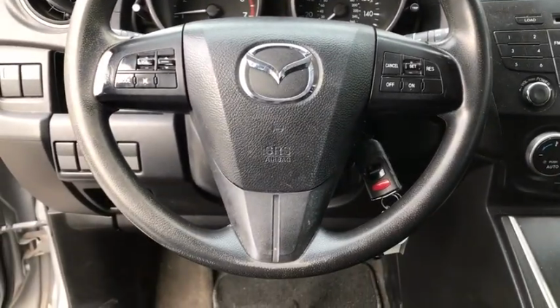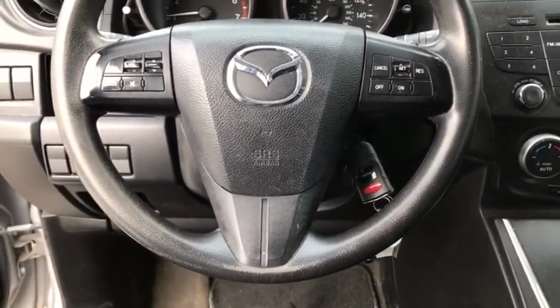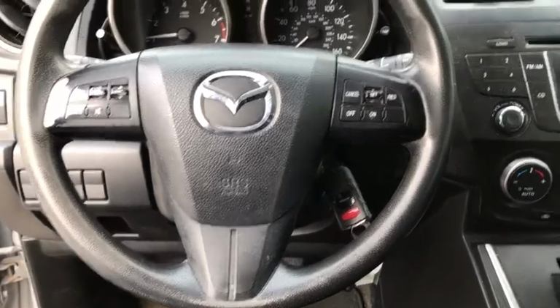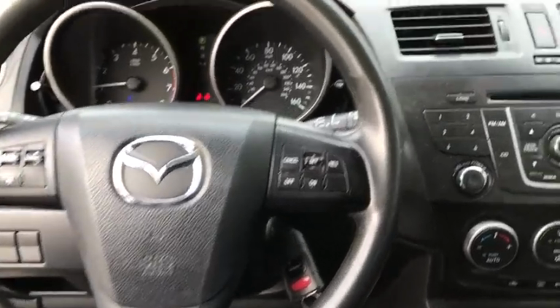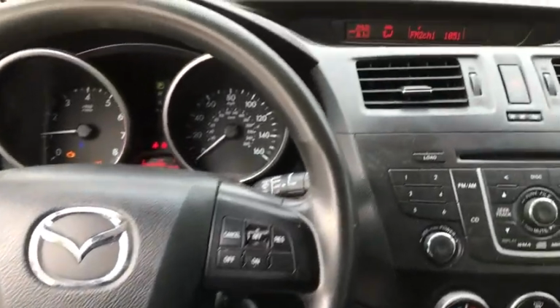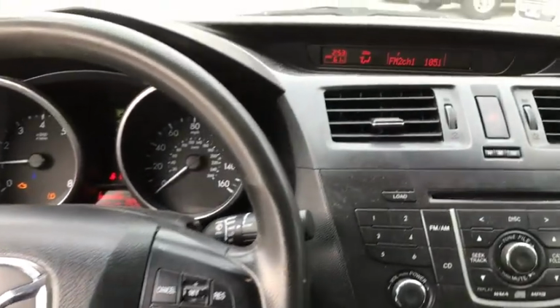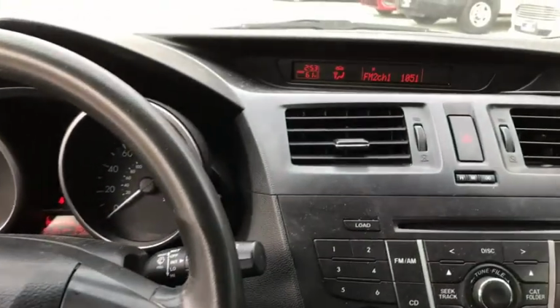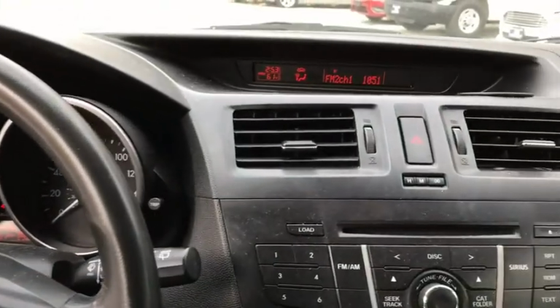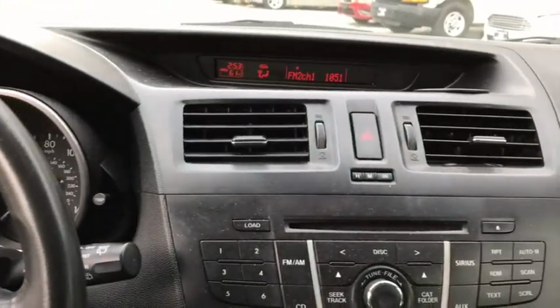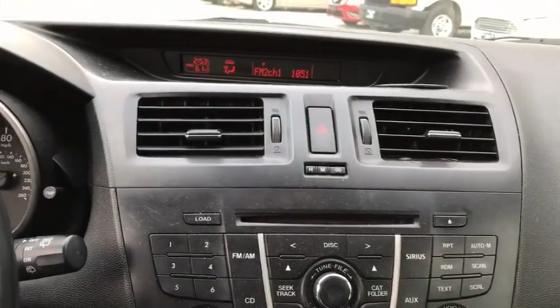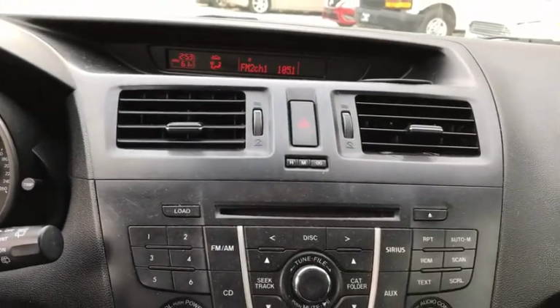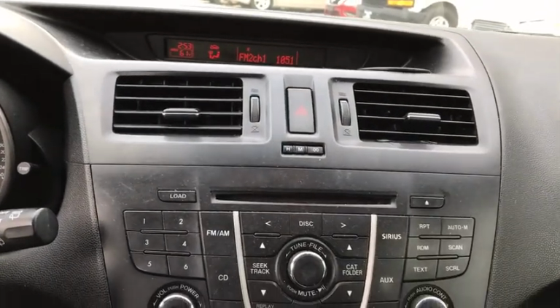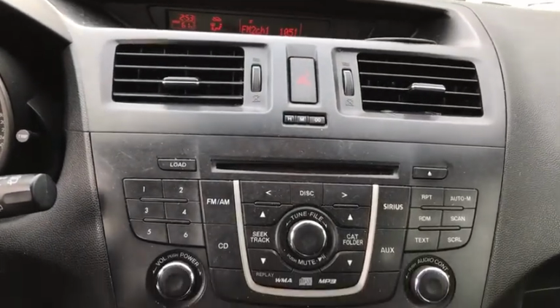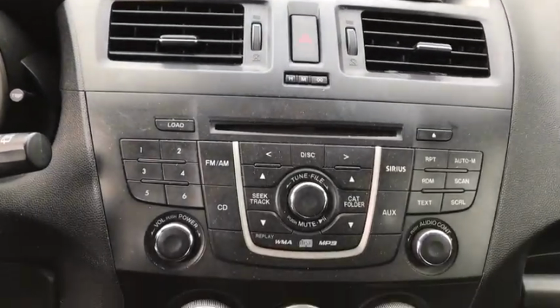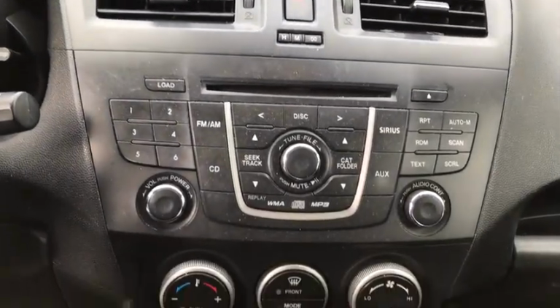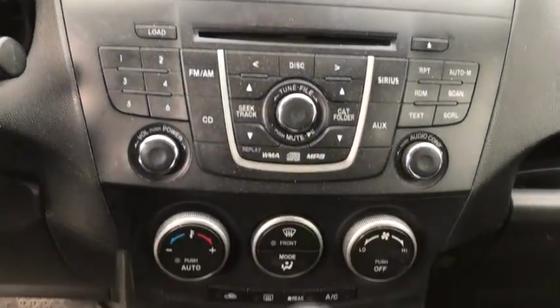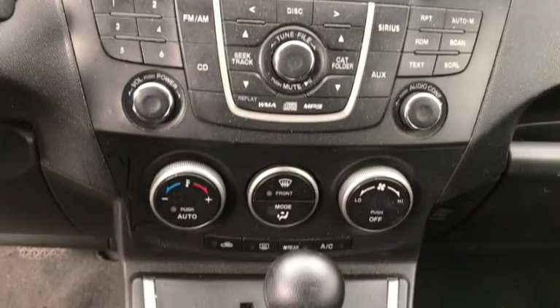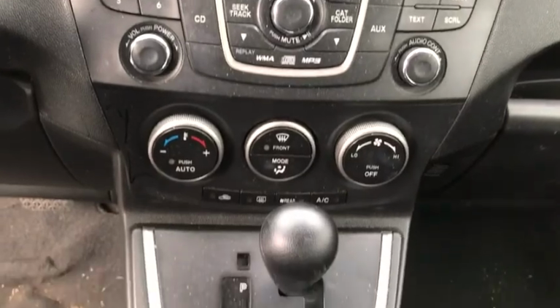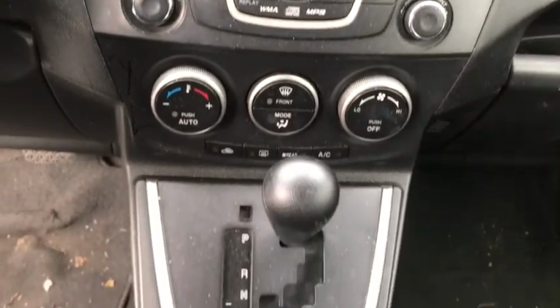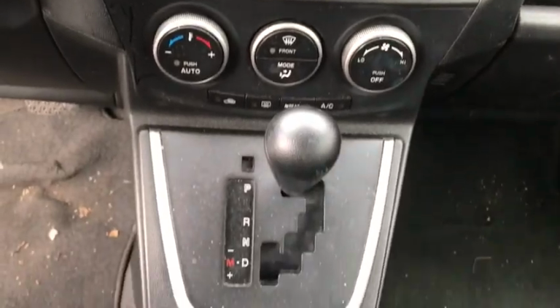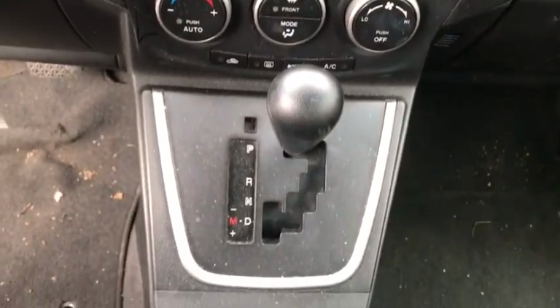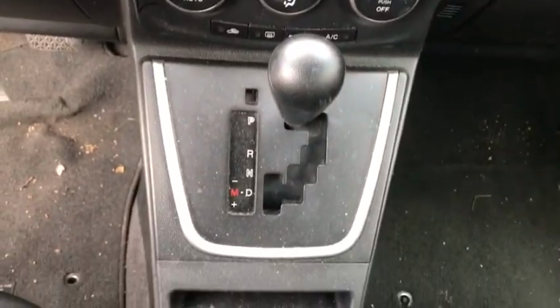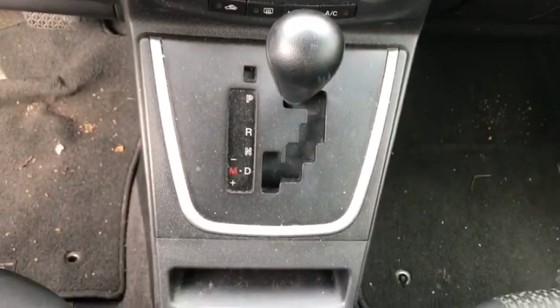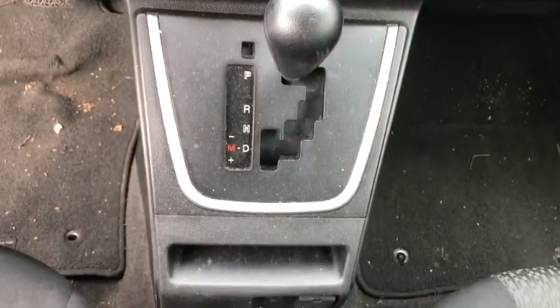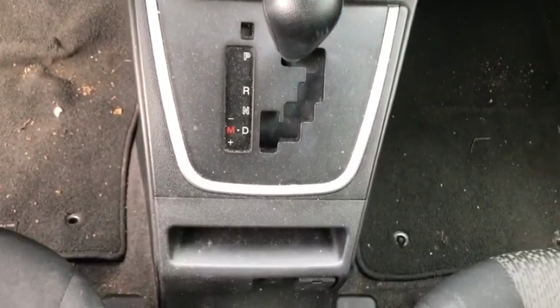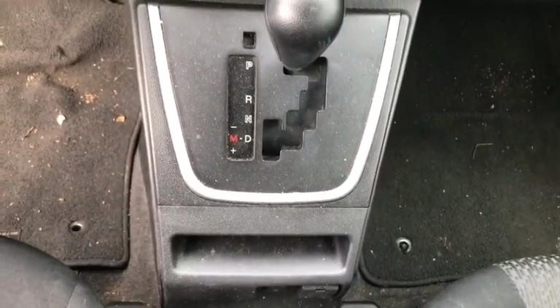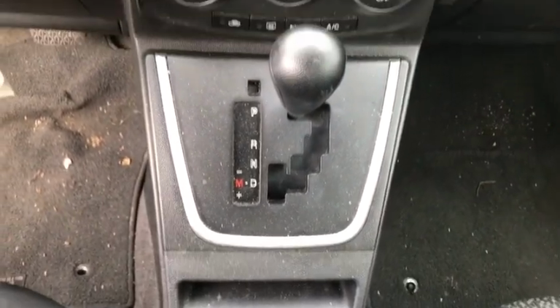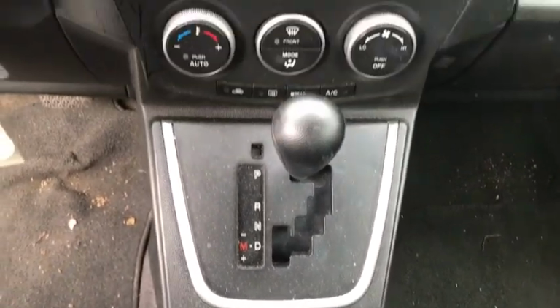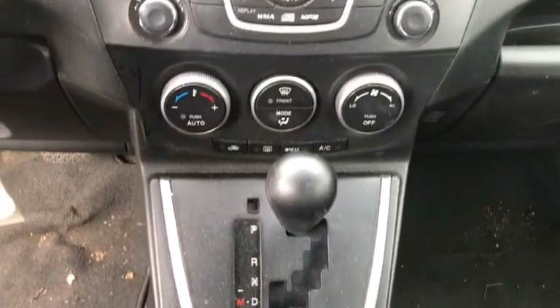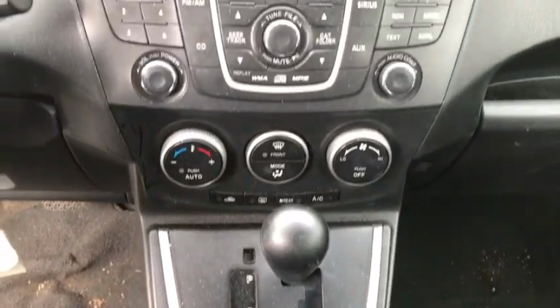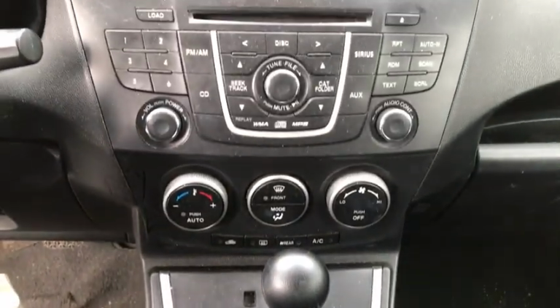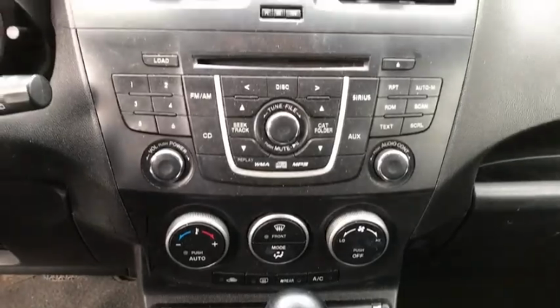Remote keyless entry, panic alarm, tachometer, brake assist, front bucket seats, driver vanity mirror, front reading lamp, rear window wiper, tilt steering wheel, passenger vanity mirror.